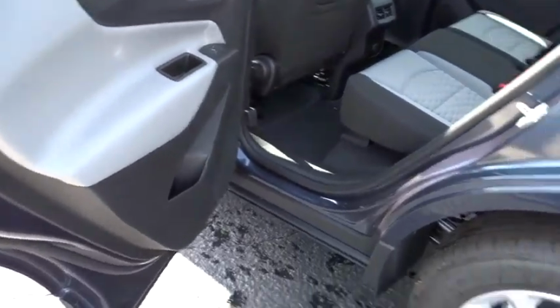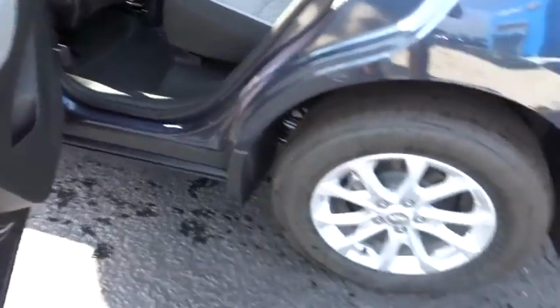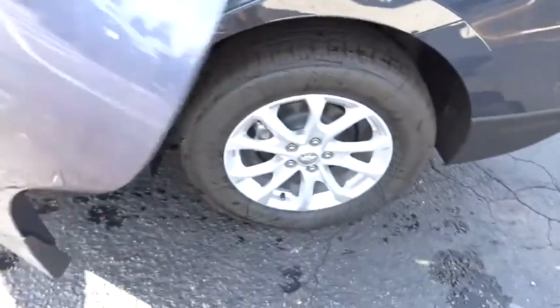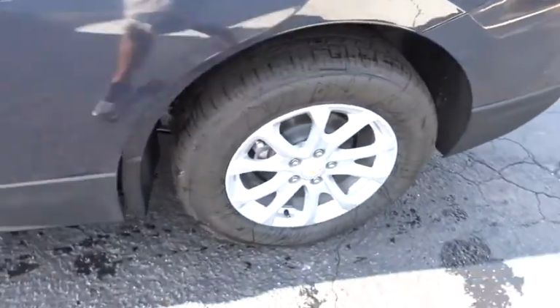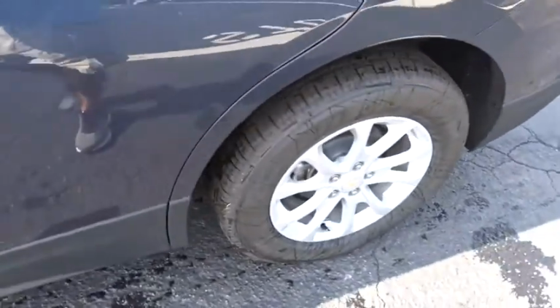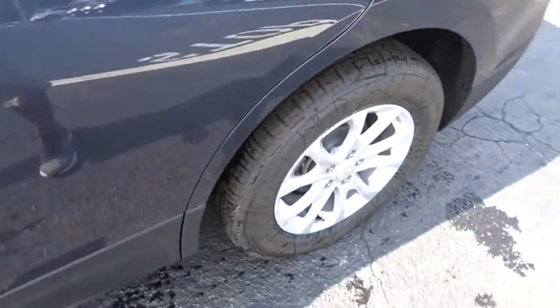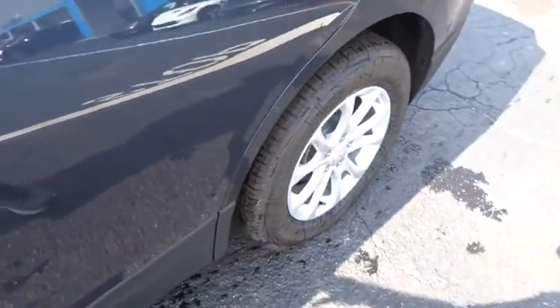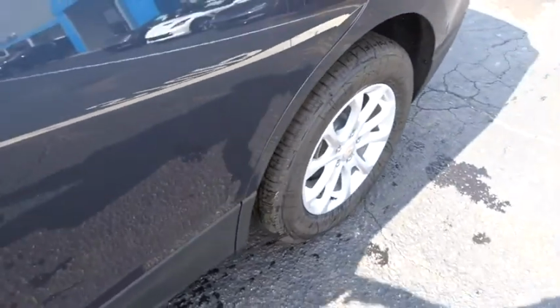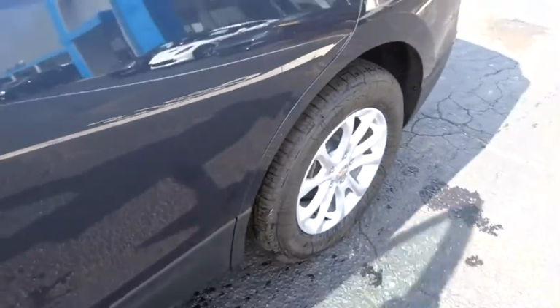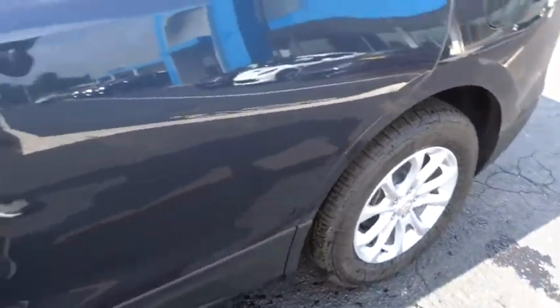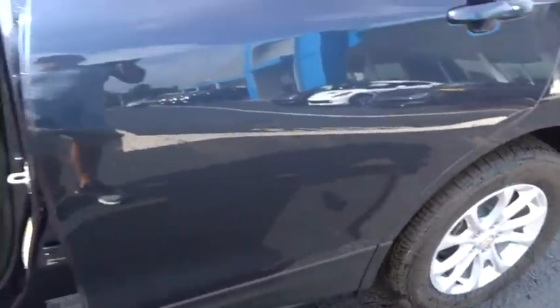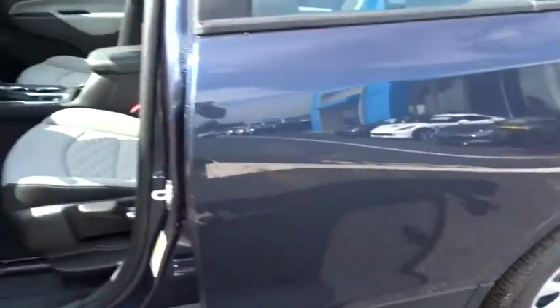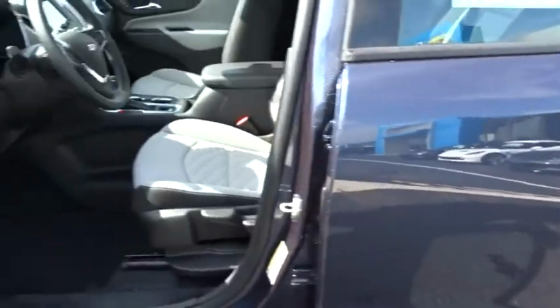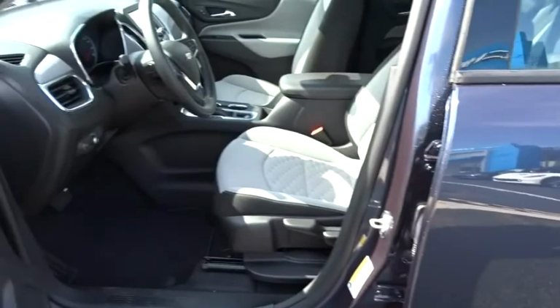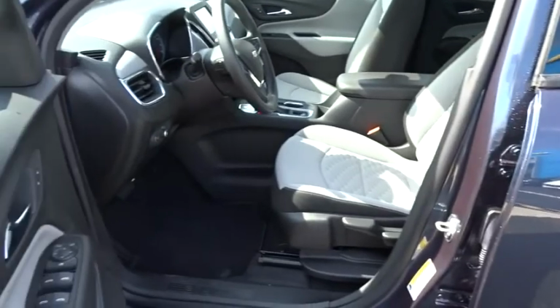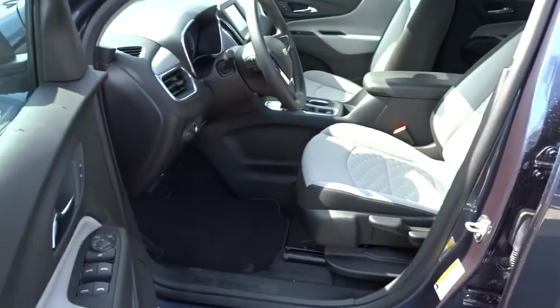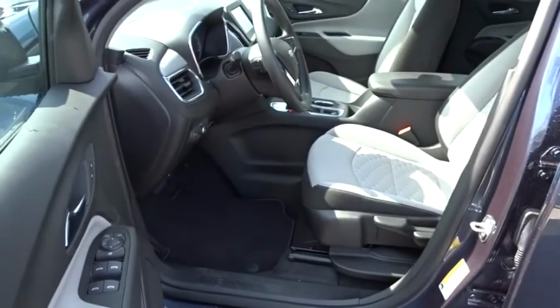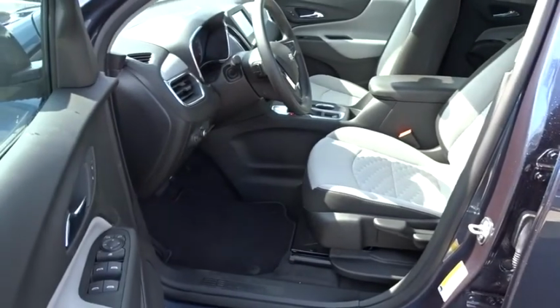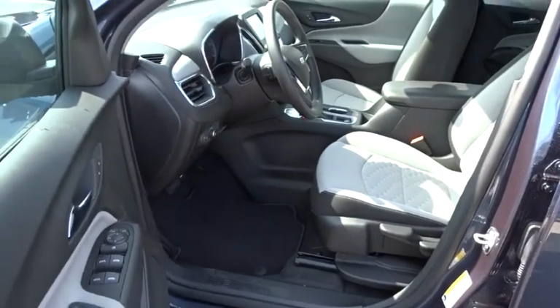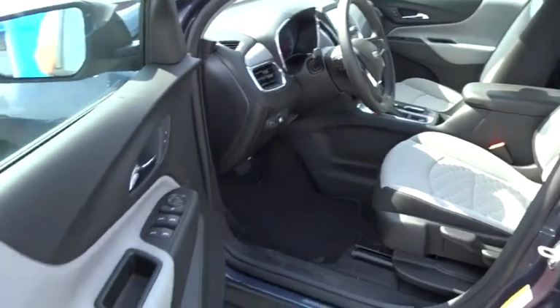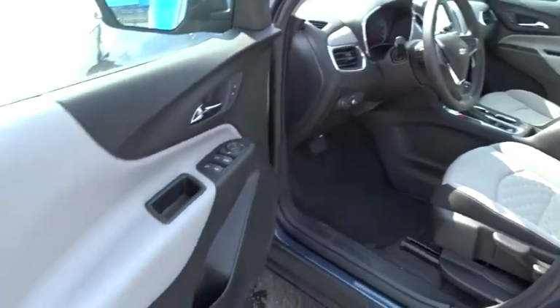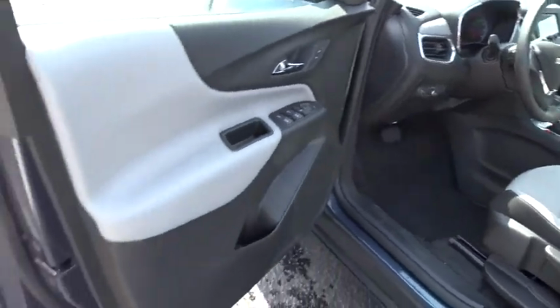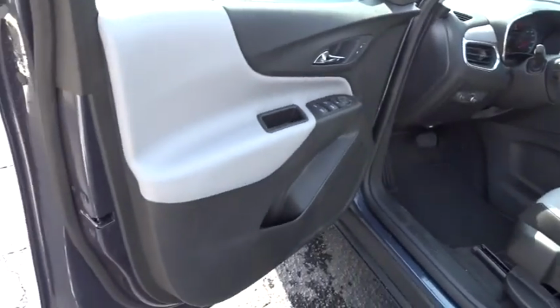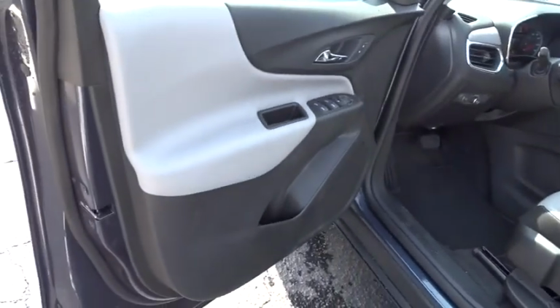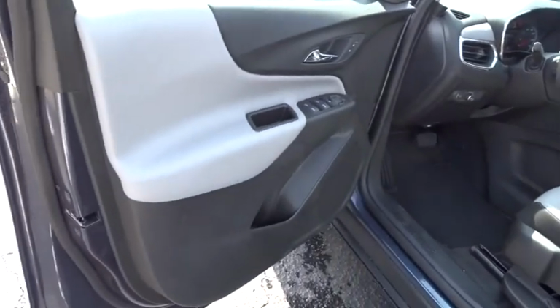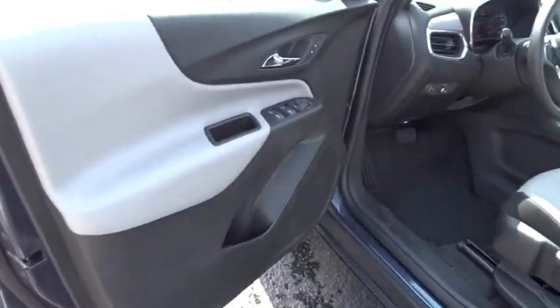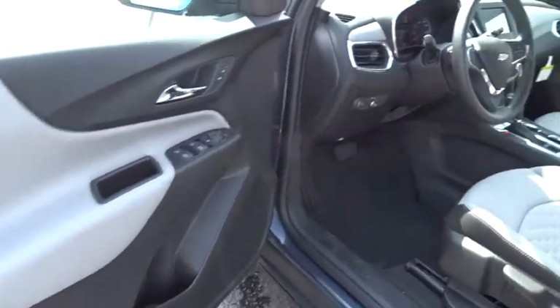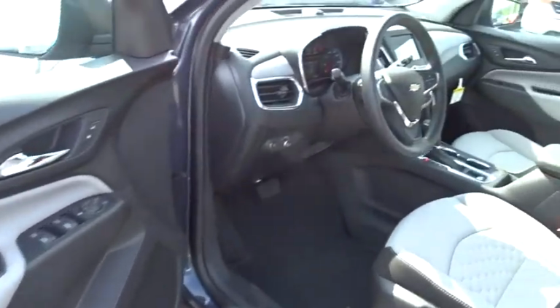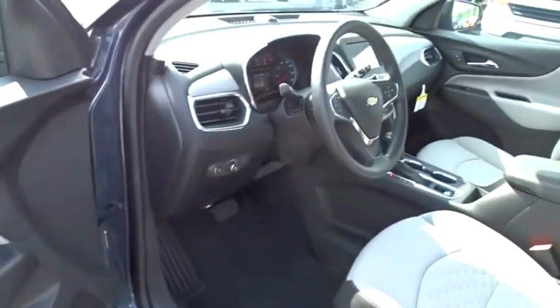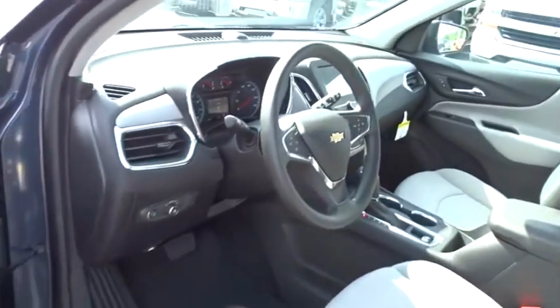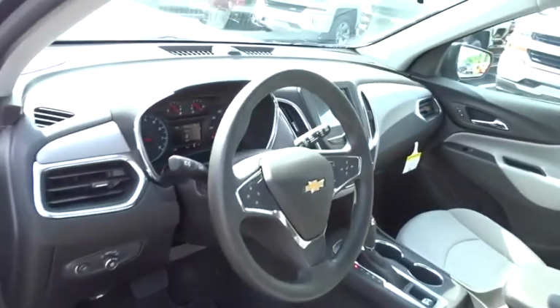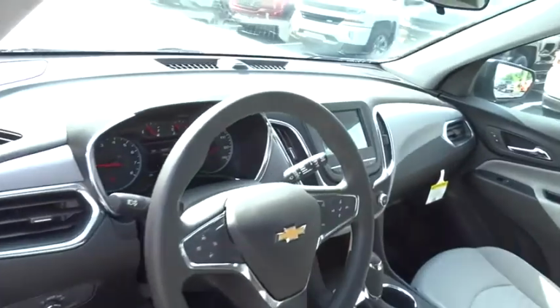Front wheel drive. Power door locks. Bucket seats. MP3 player. Take this vehicle for a spin and see why so many shoppers are now proud owners.